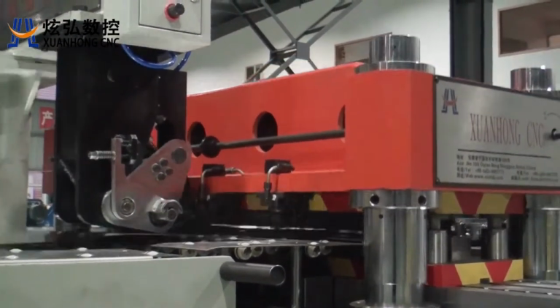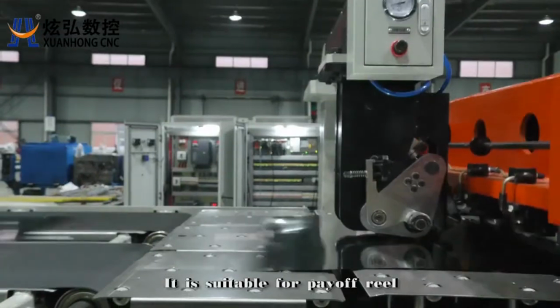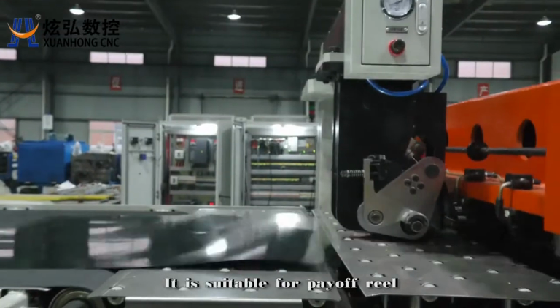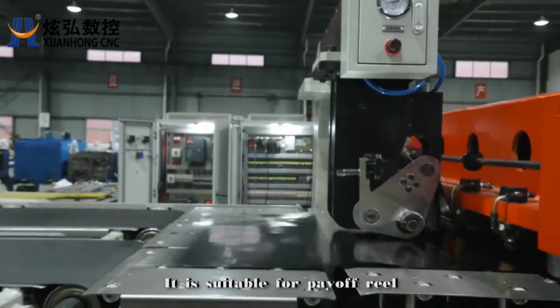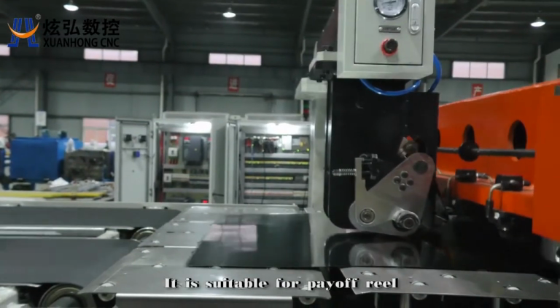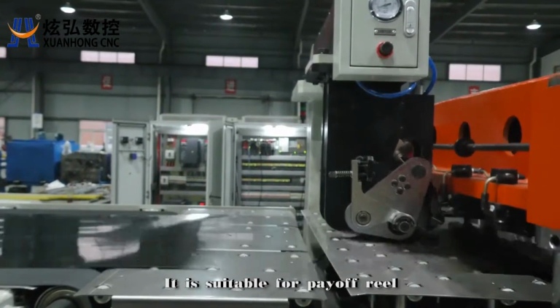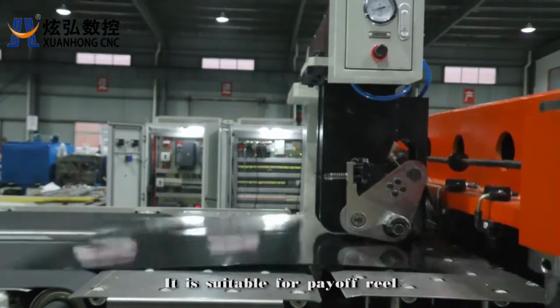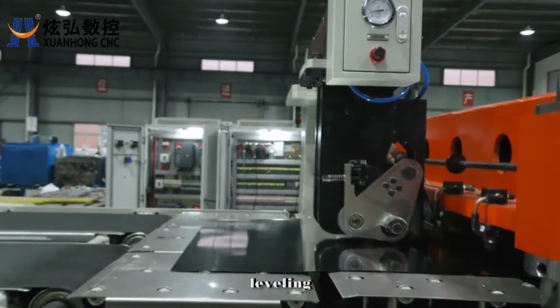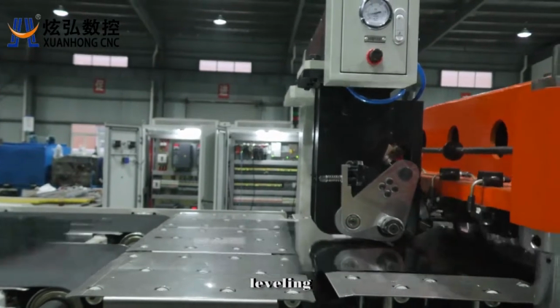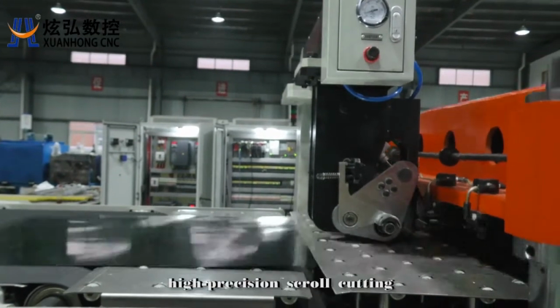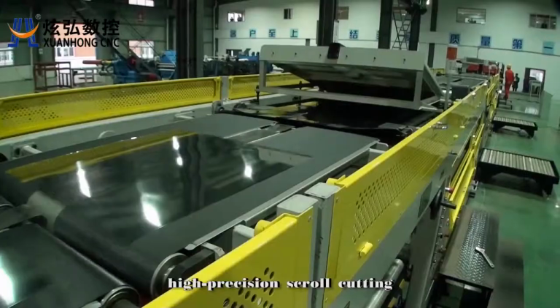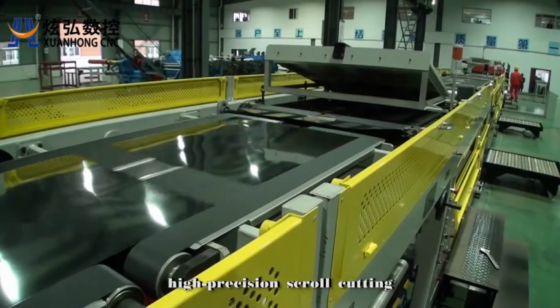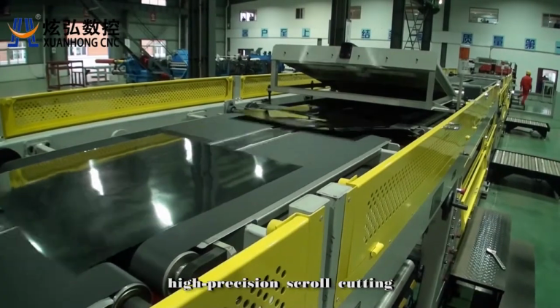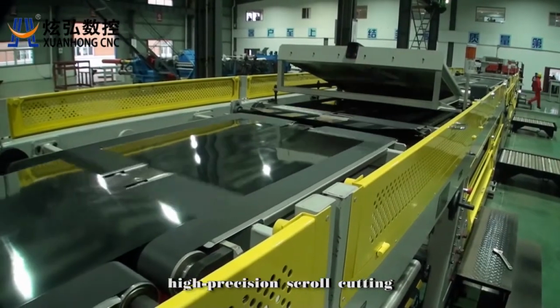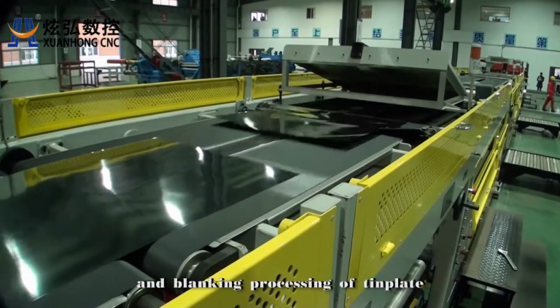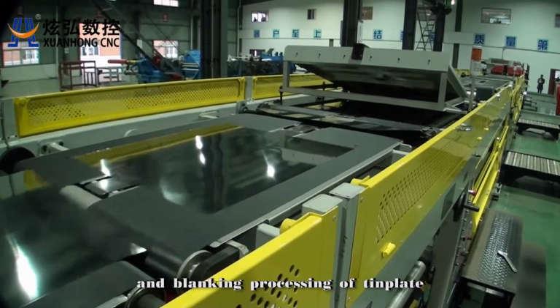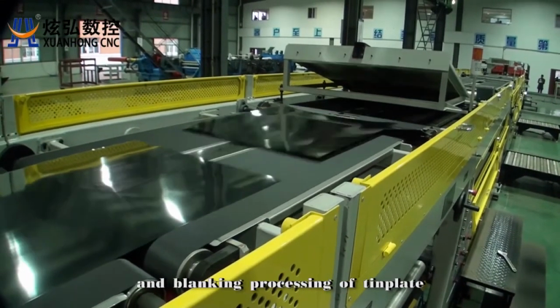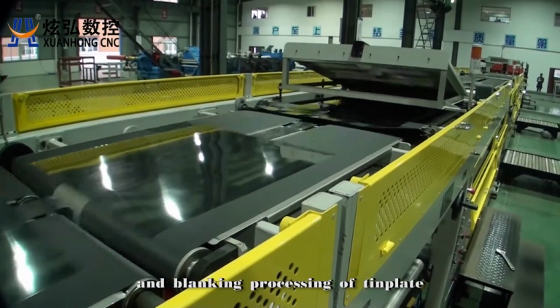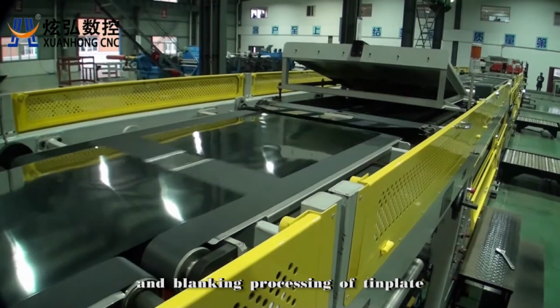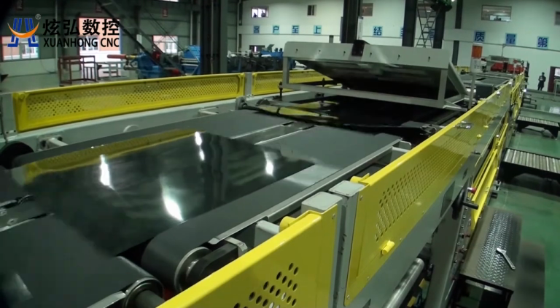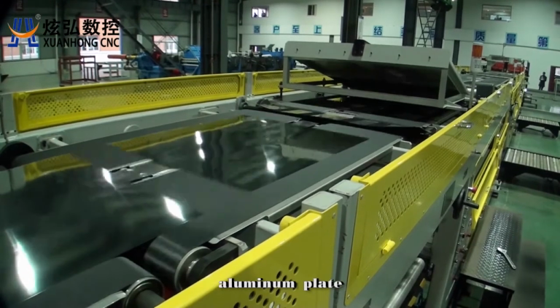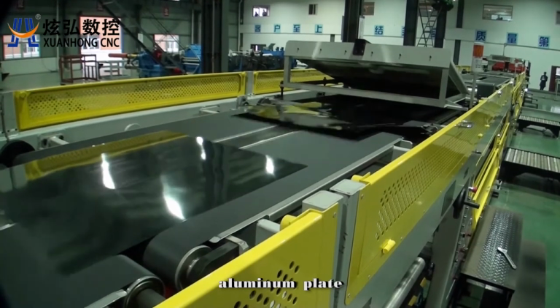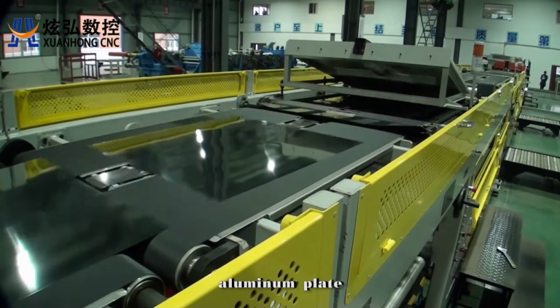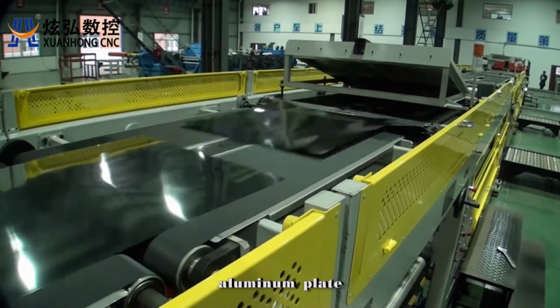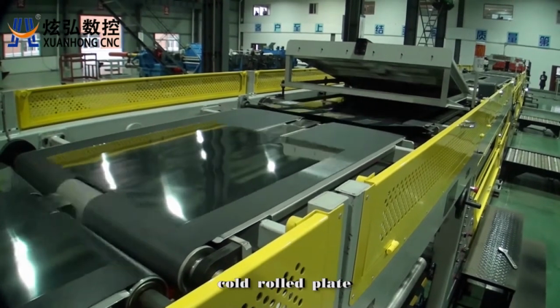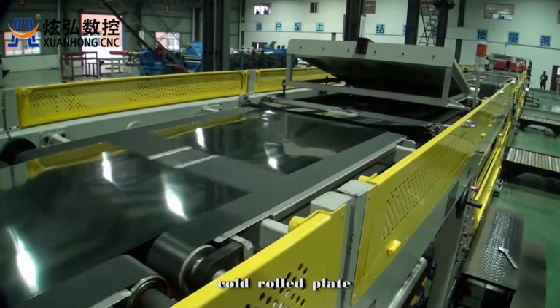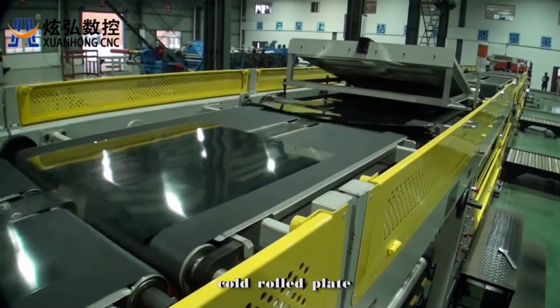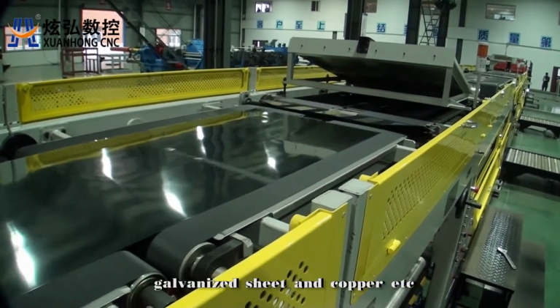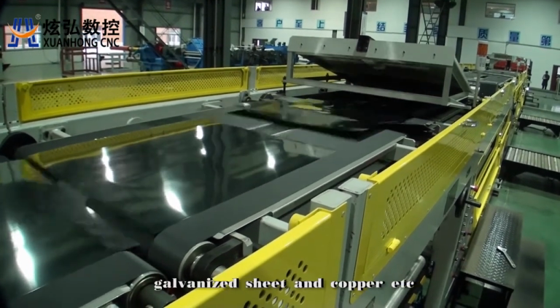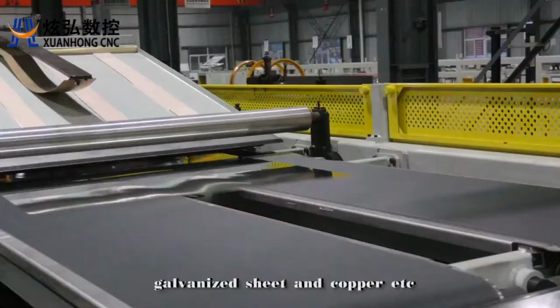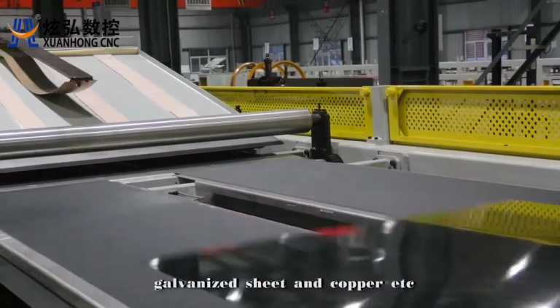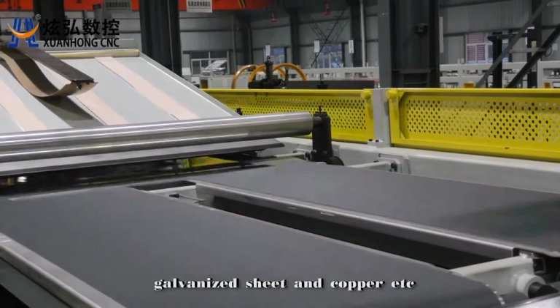It is suitable for payoff reel, leveling, high precision scroll cutting, and blanking processing of tin plate, aluminum plate, cold roll plate, galvanized sheet and copper, etc.